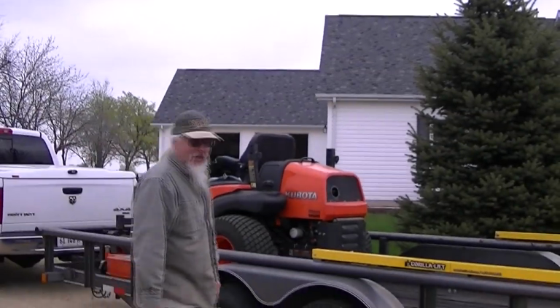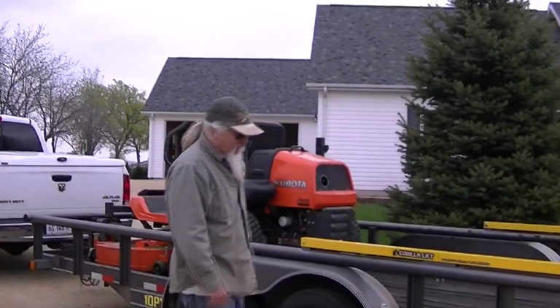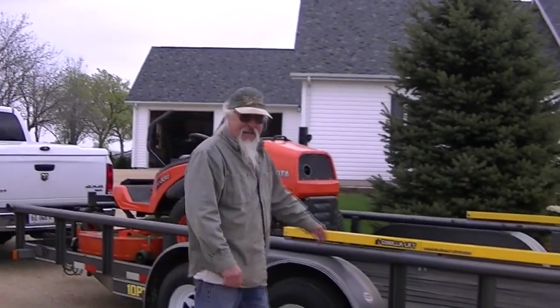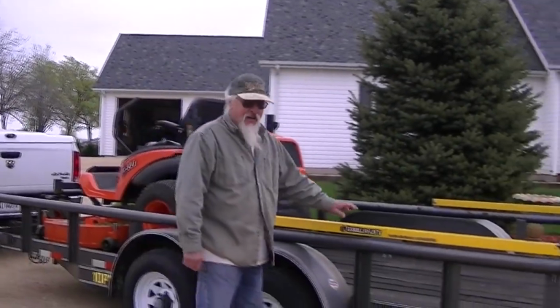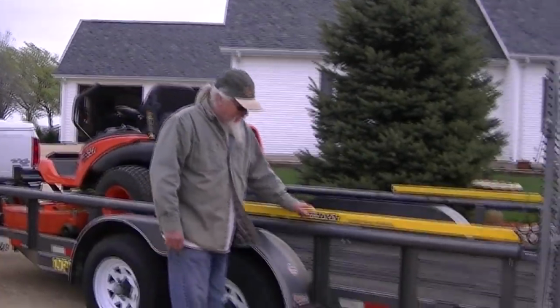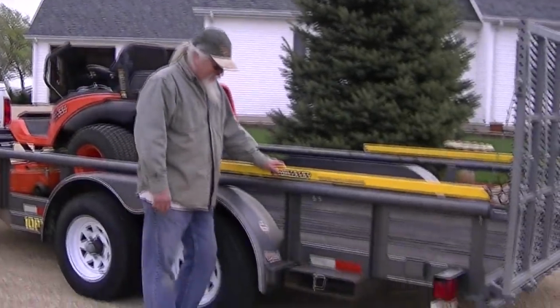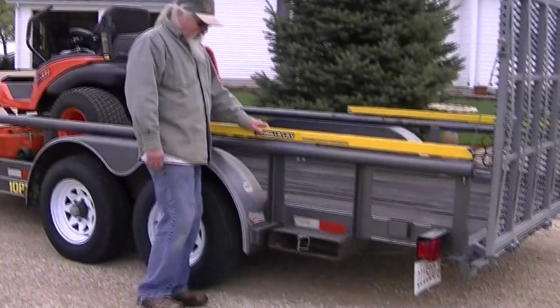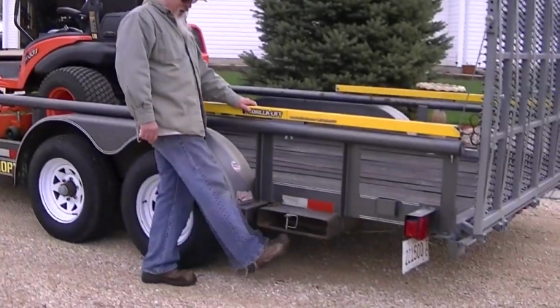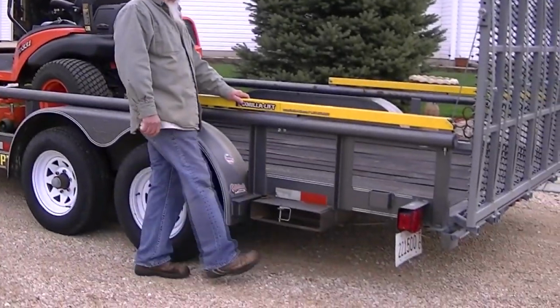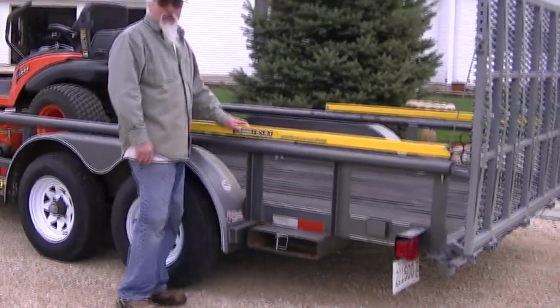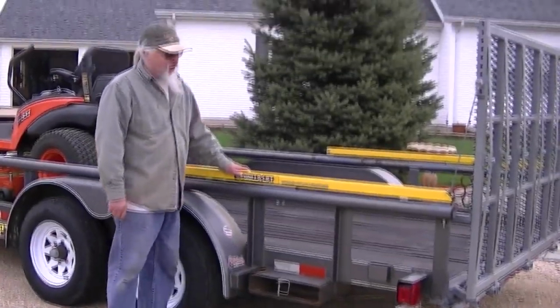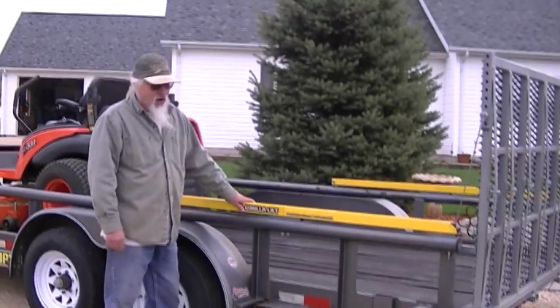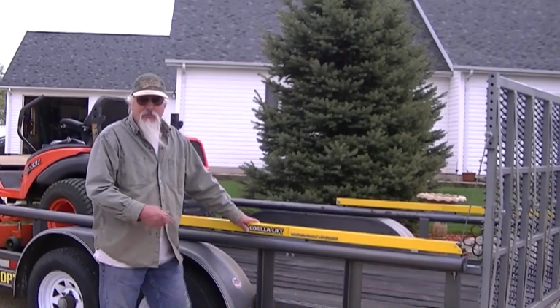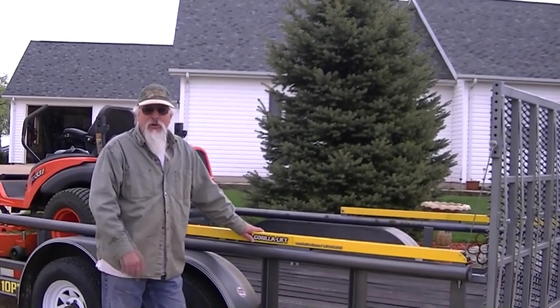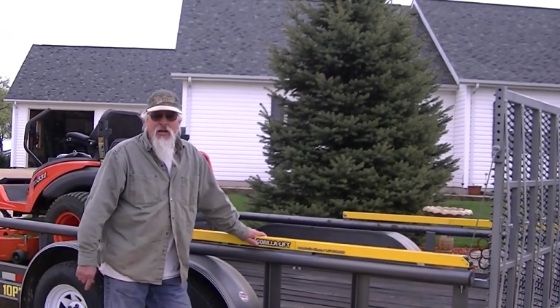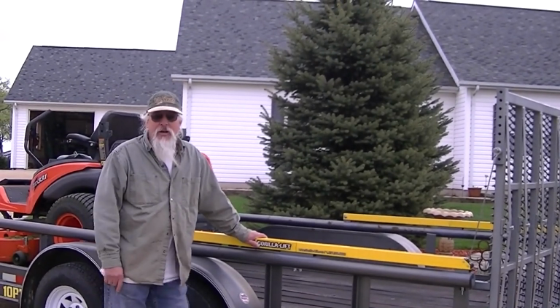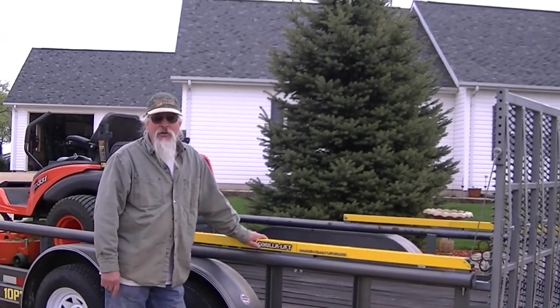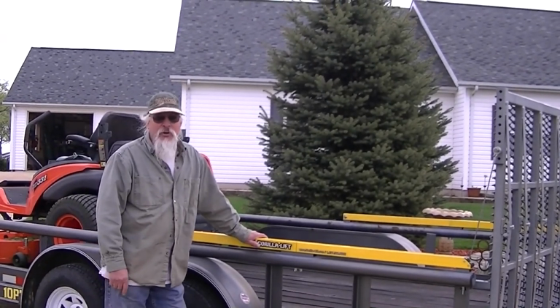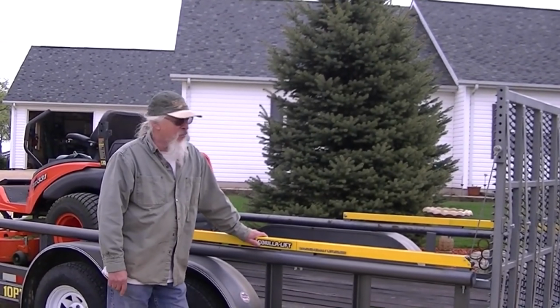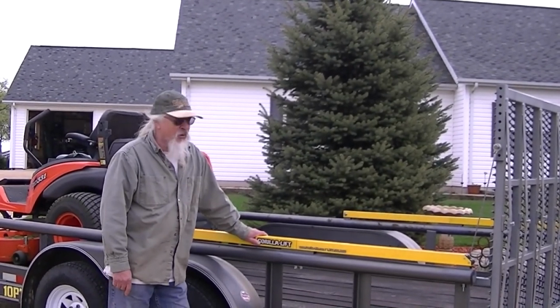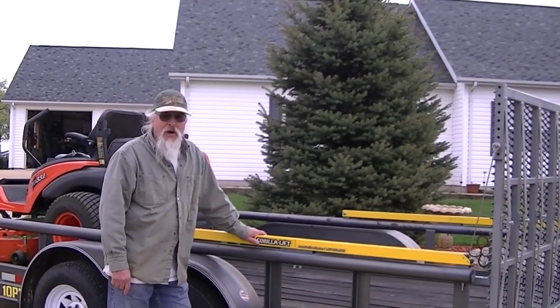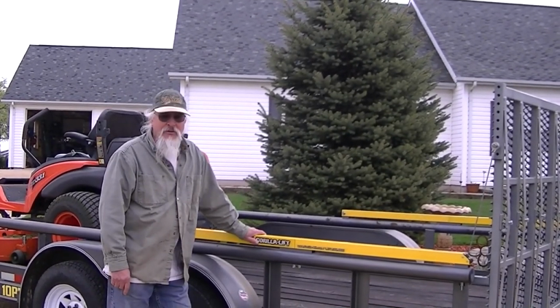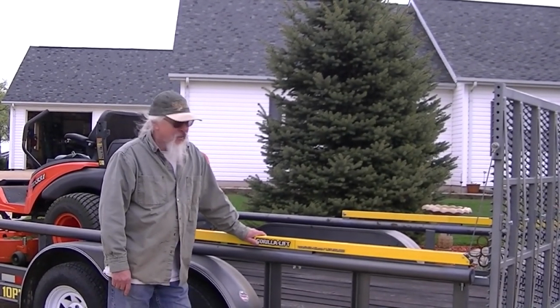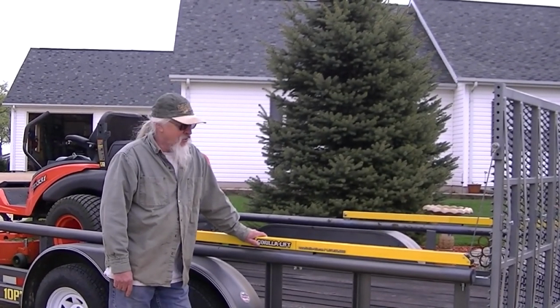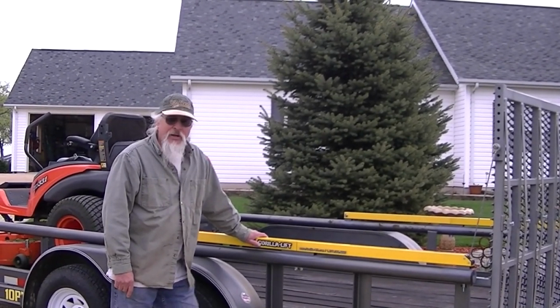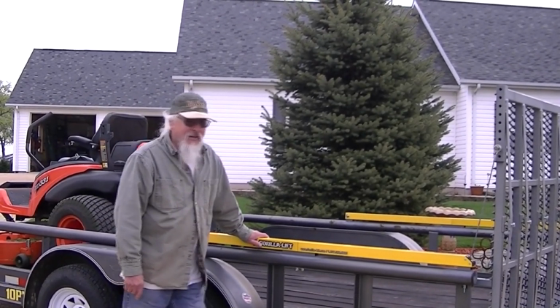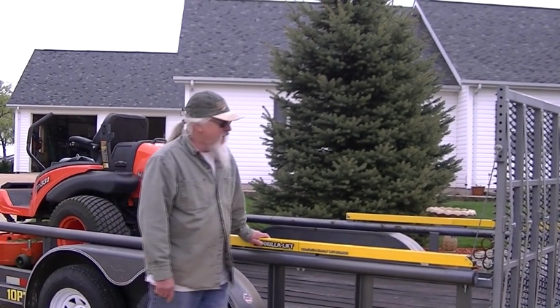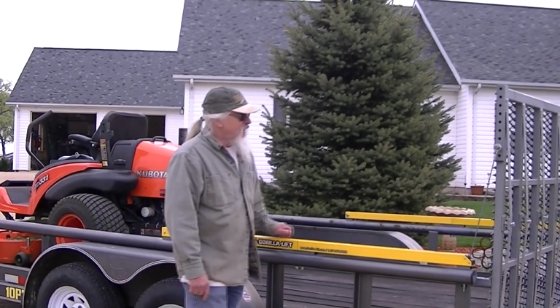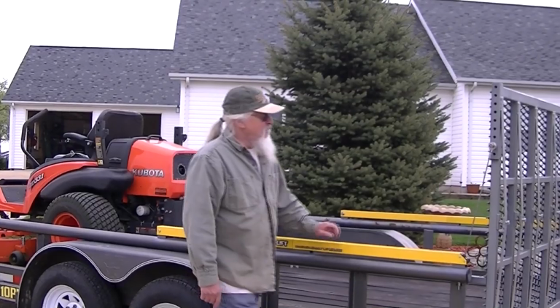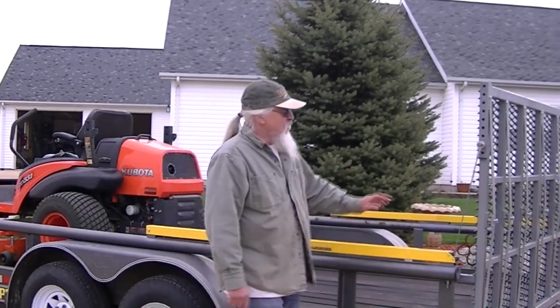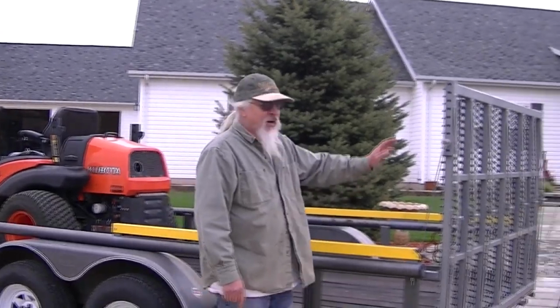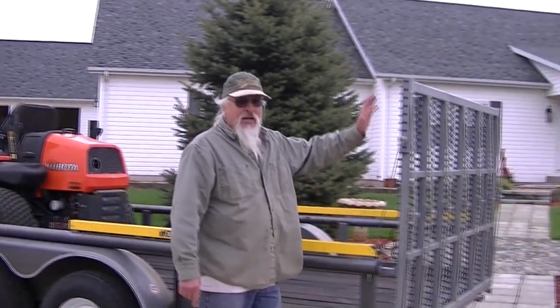Well, I finally got tired of lifting these doggone ramps out of here, carrying them around and putting them on every time I wanted to load up my mower and my tractor. So I went ahead and made me this drop-down gate.